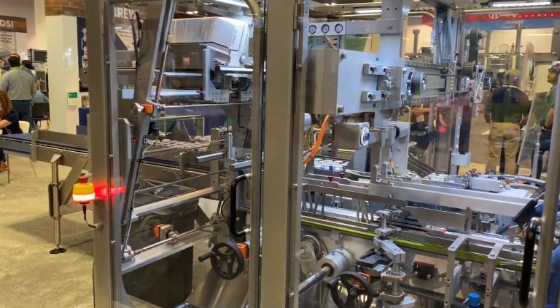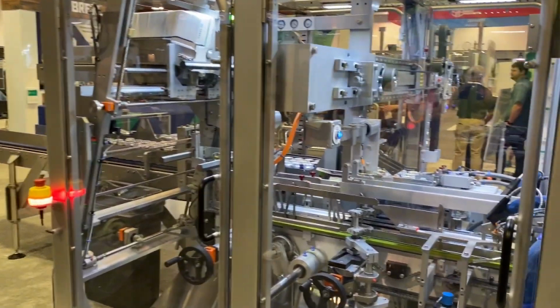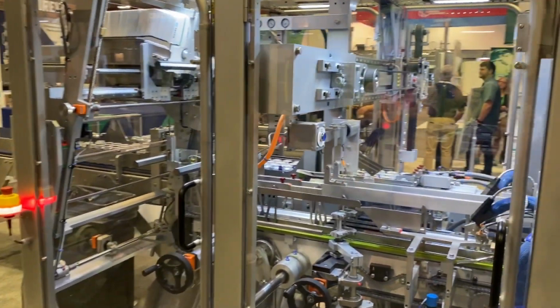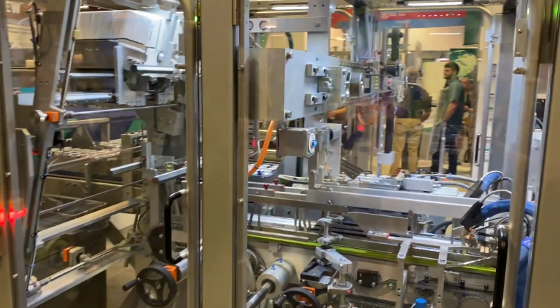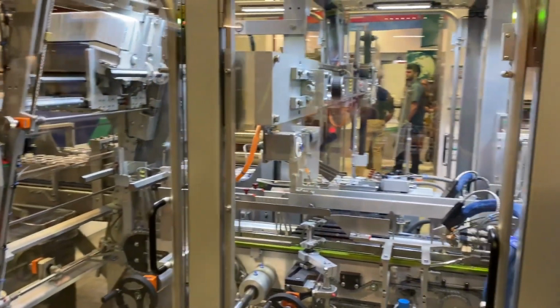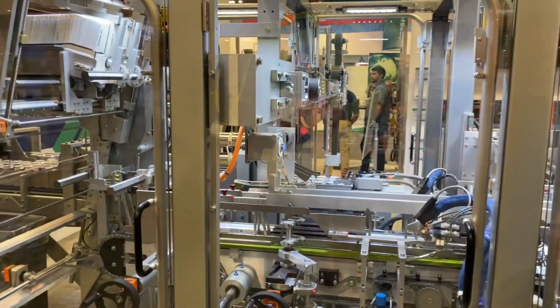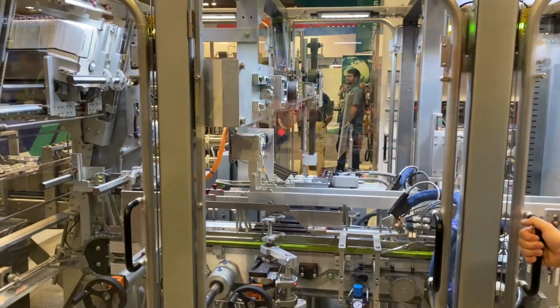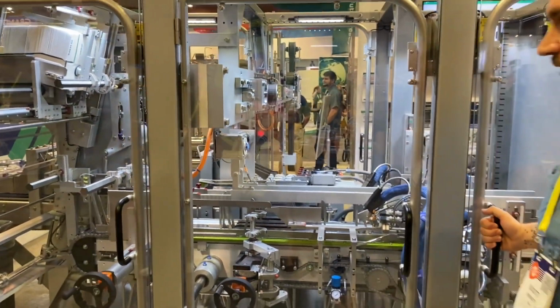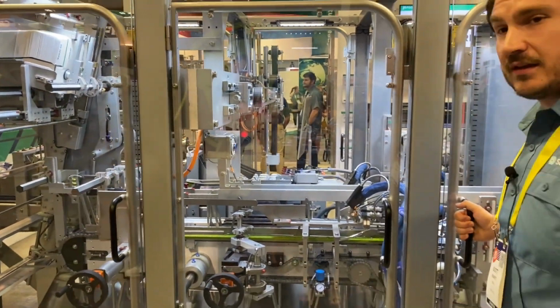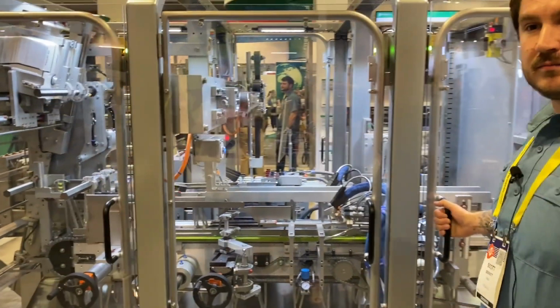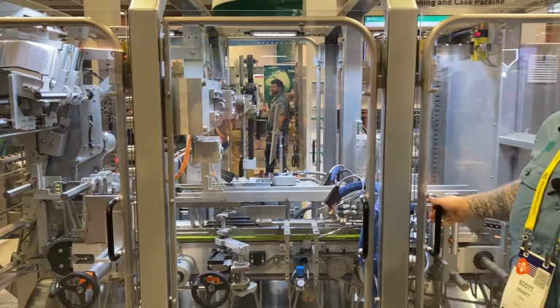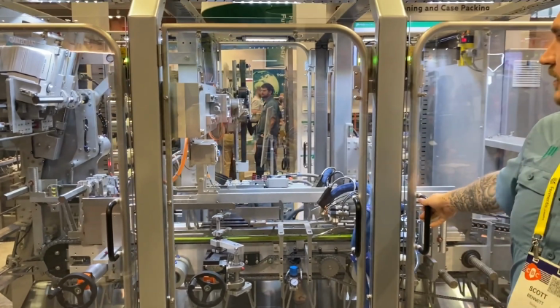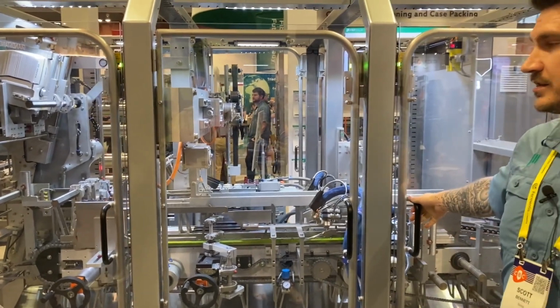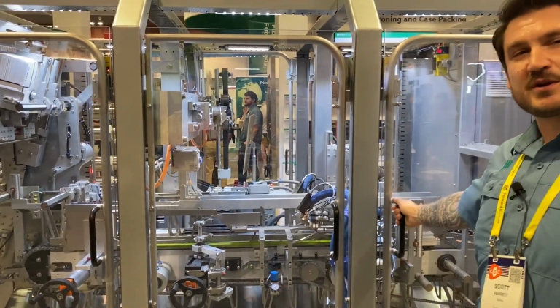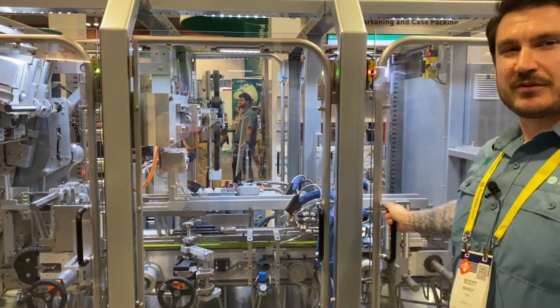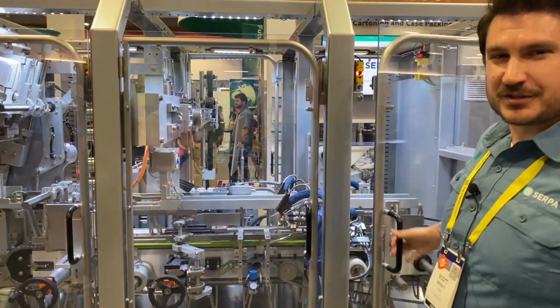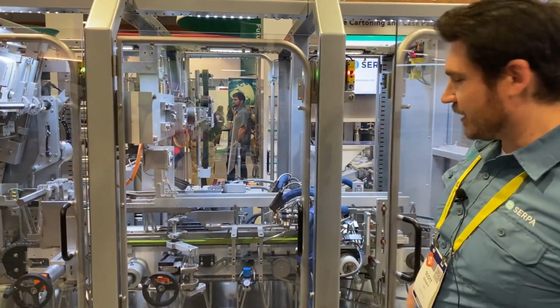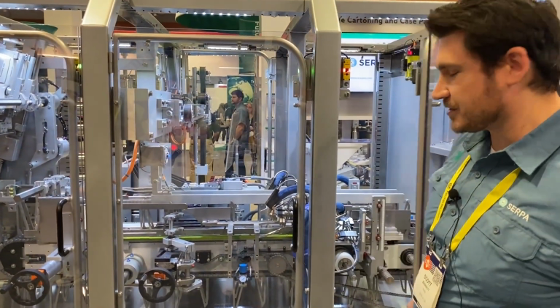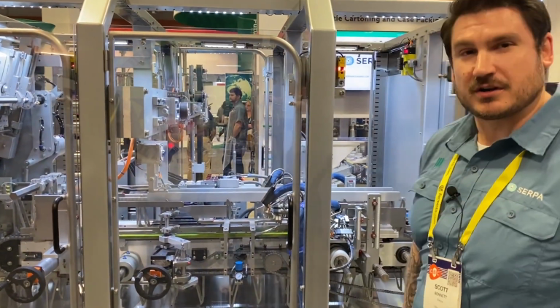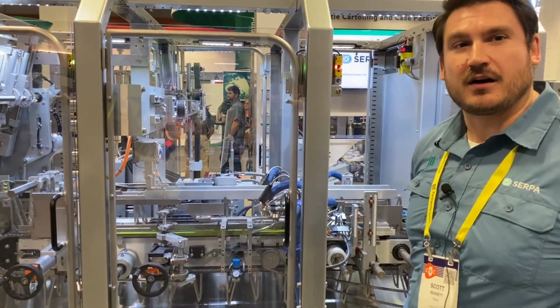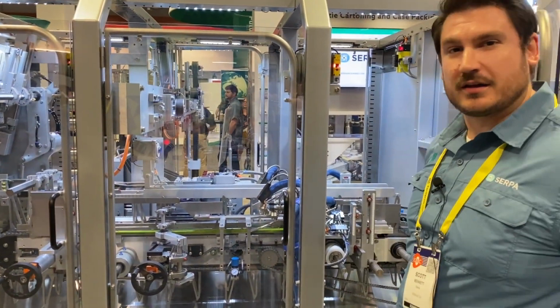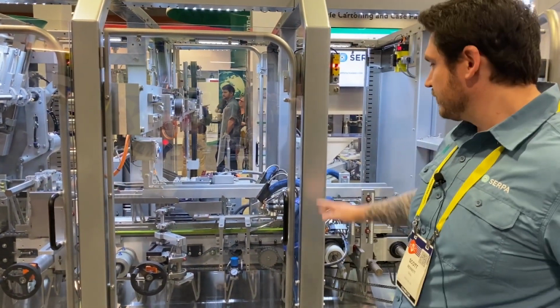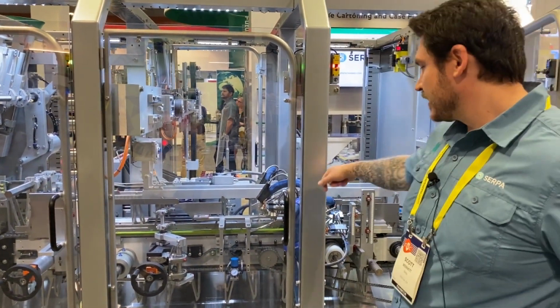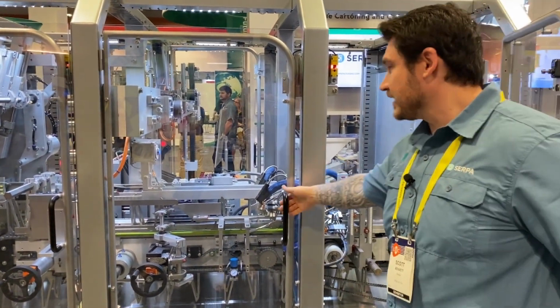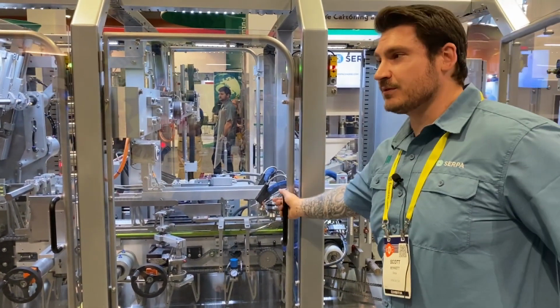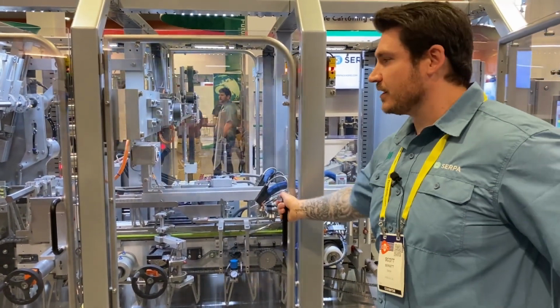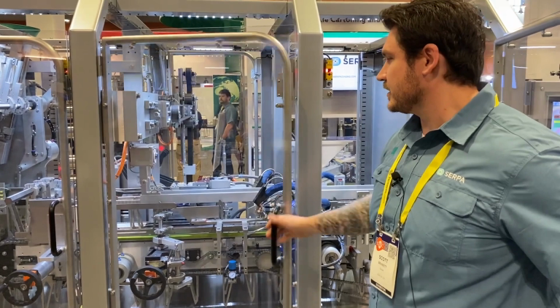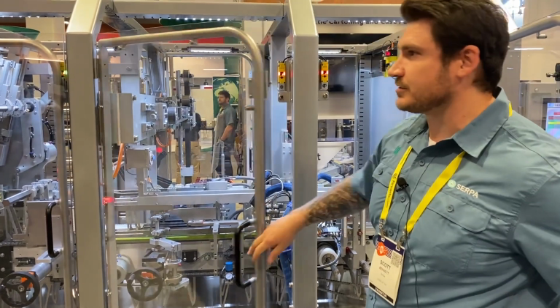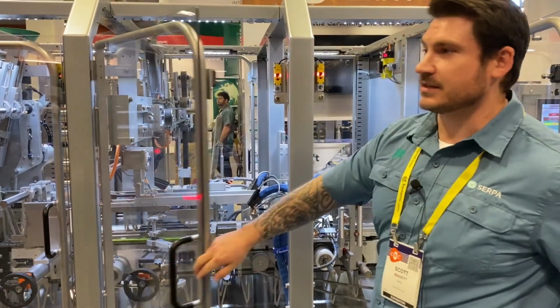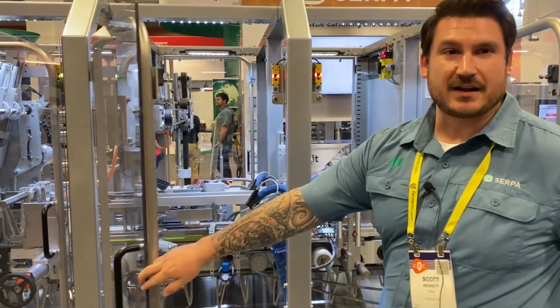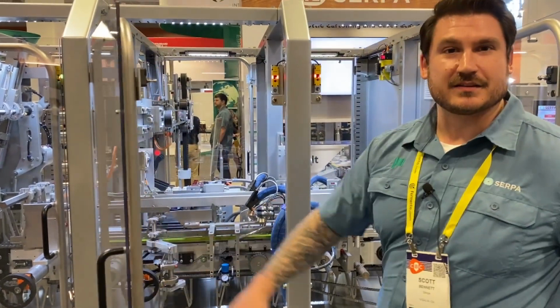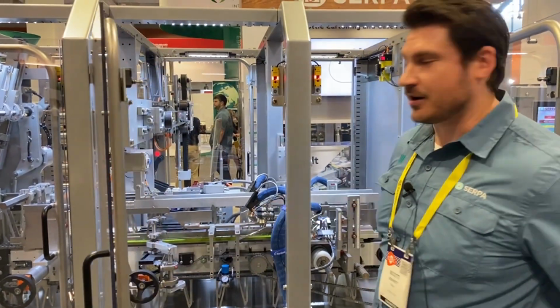We based this machine off of the P150. SERPA's been around for the last 35 years, so we took all the lessons we learned in those industries and added it to this cartoner.